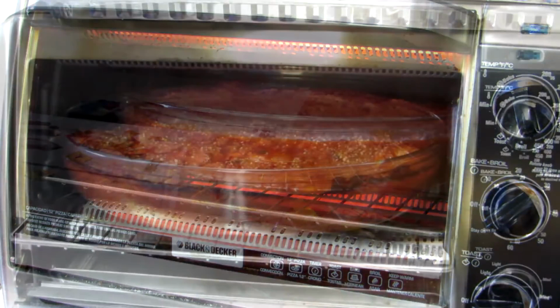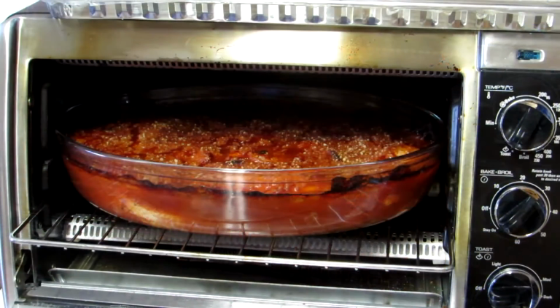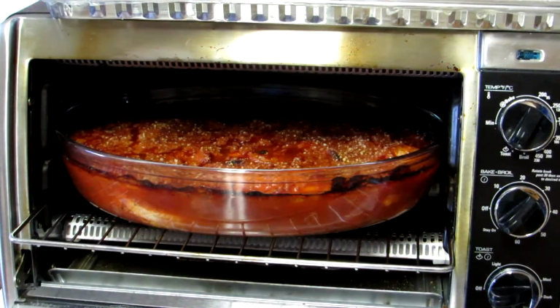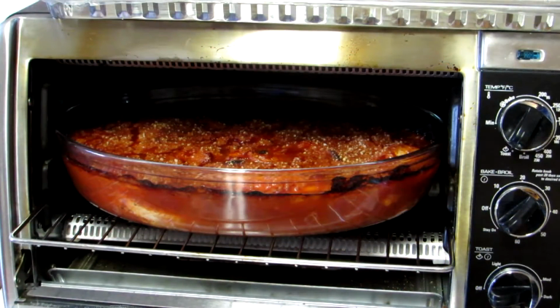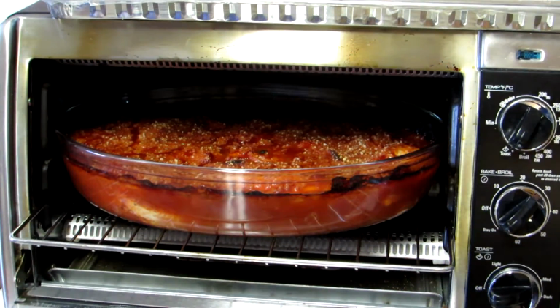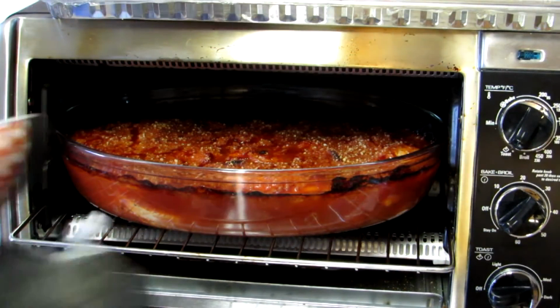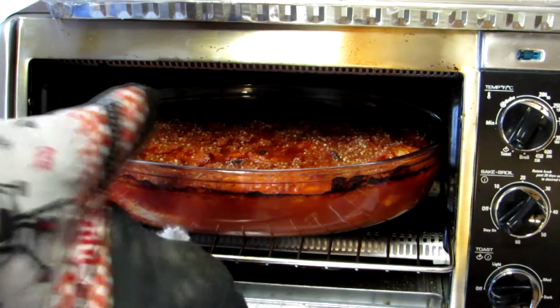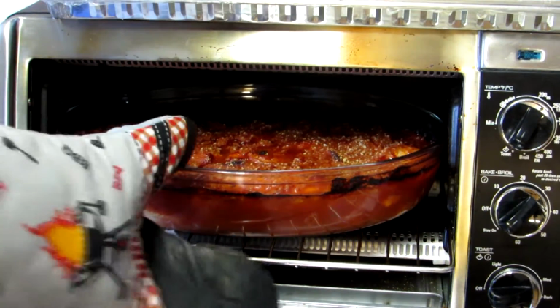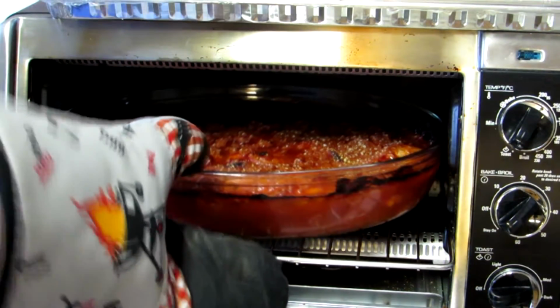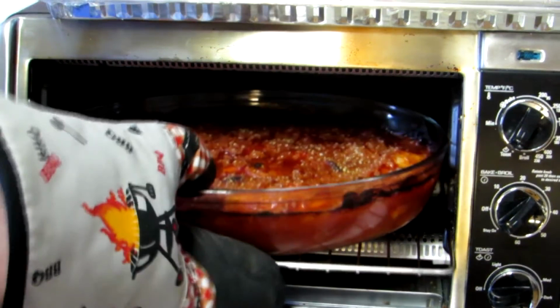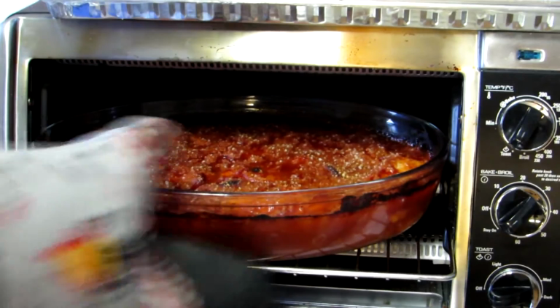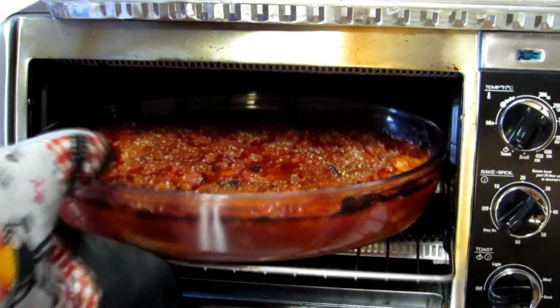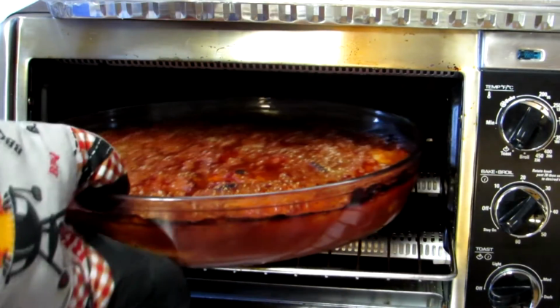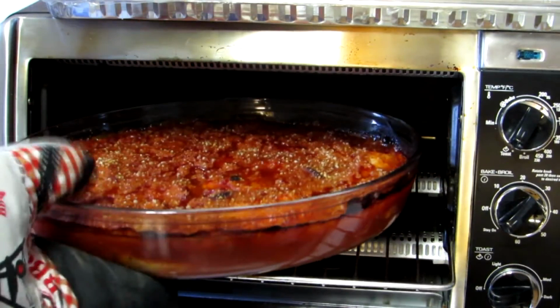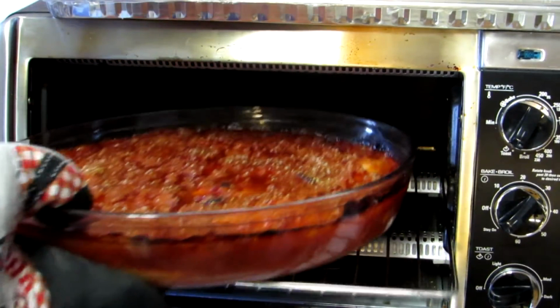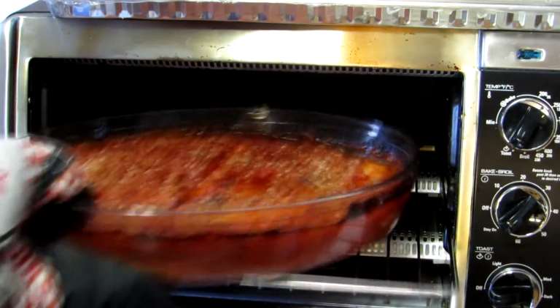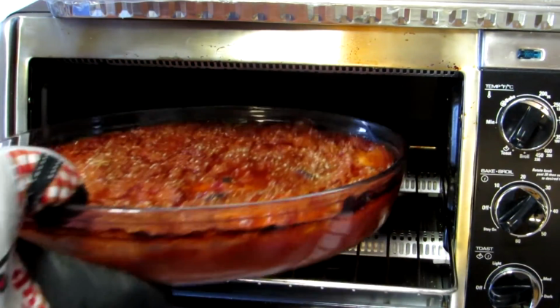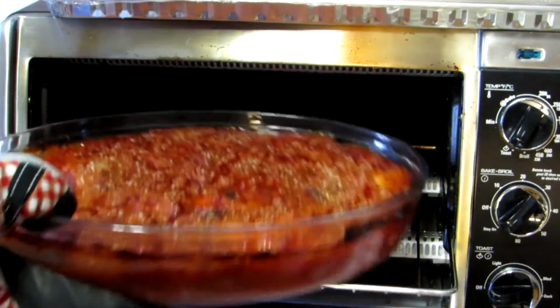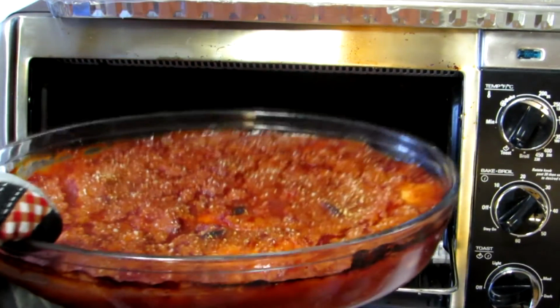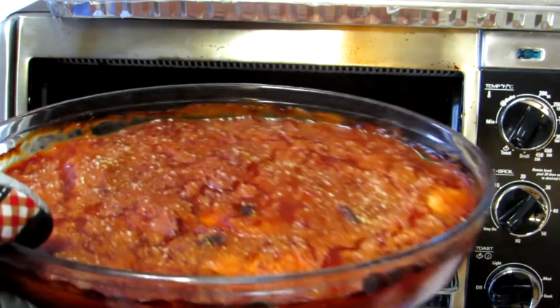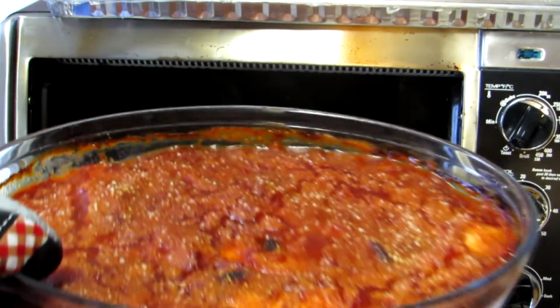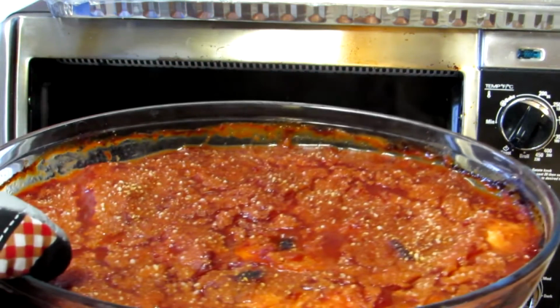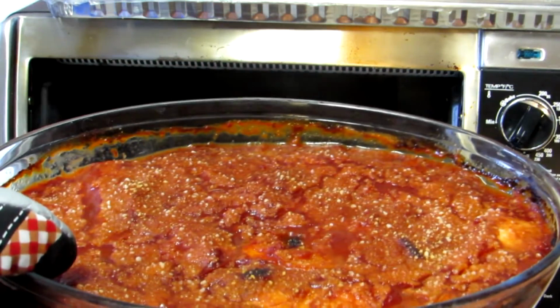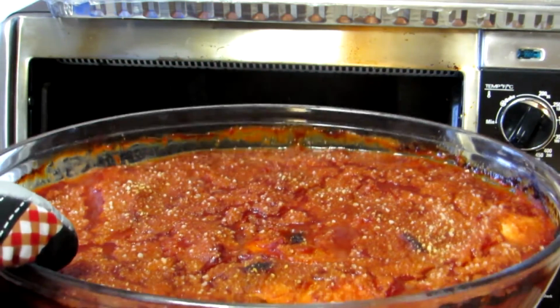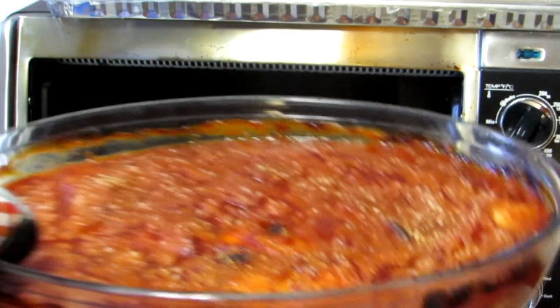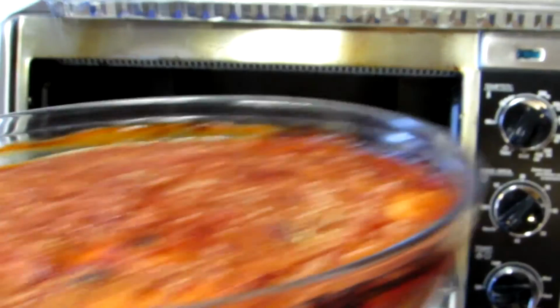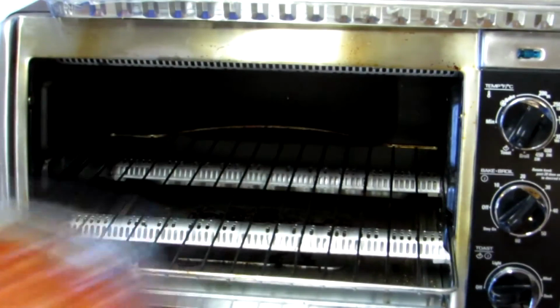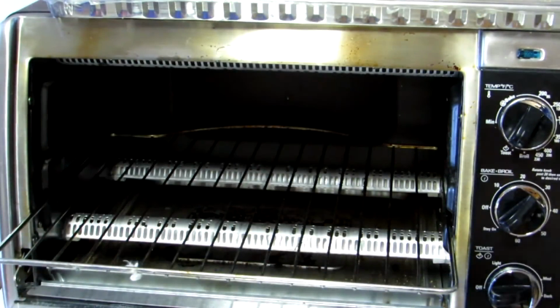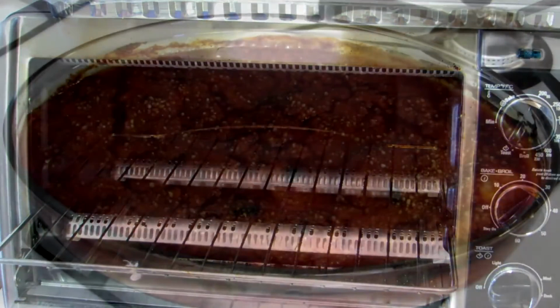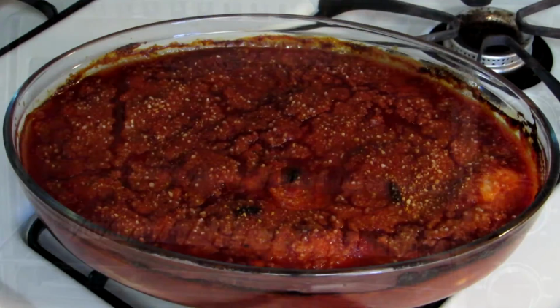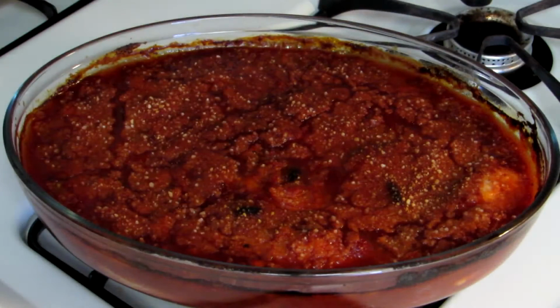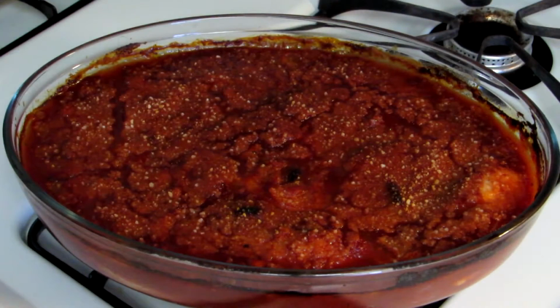It's been half an hour and I just checked the temperature of the chicken and it's 165 degrees, so it looks good. We'll pull that out of there — smells really good.